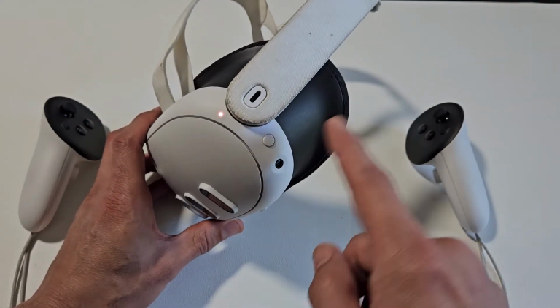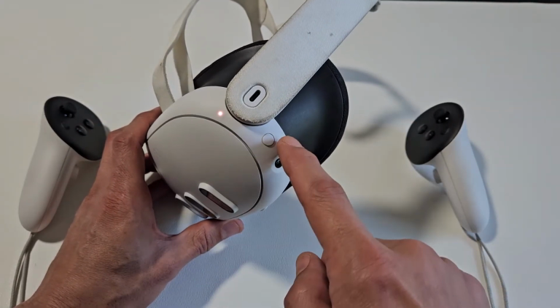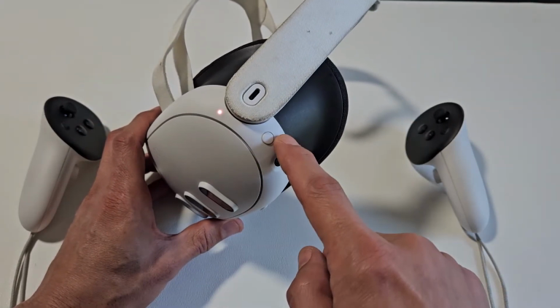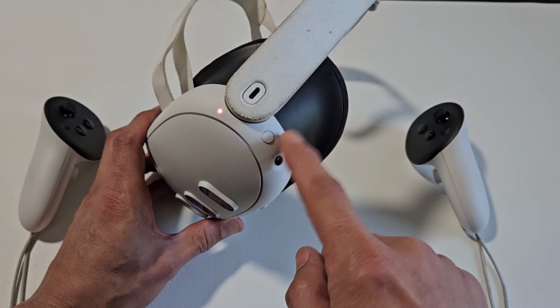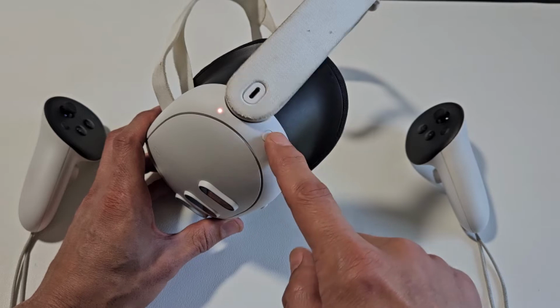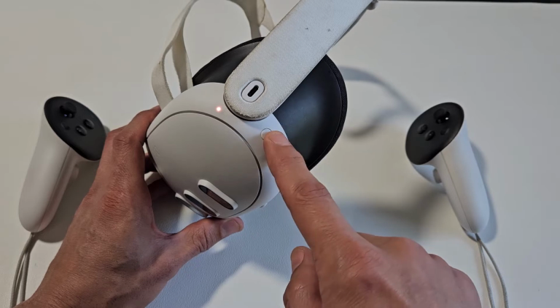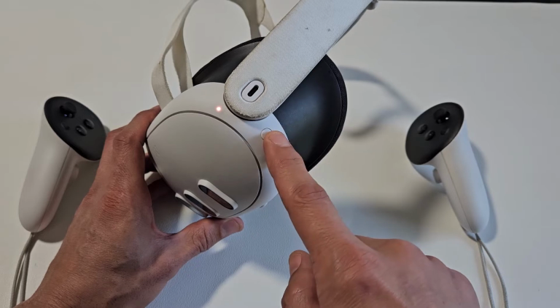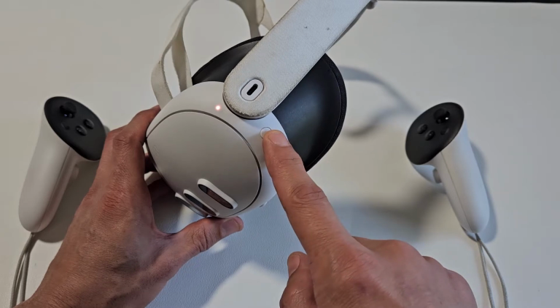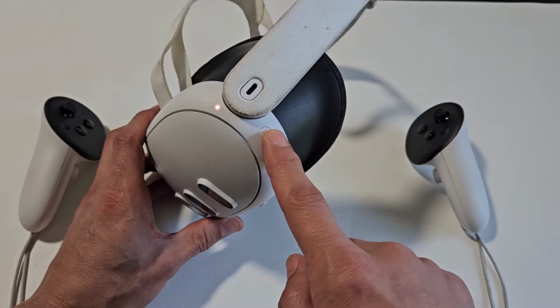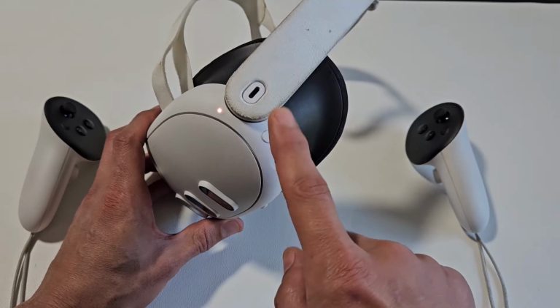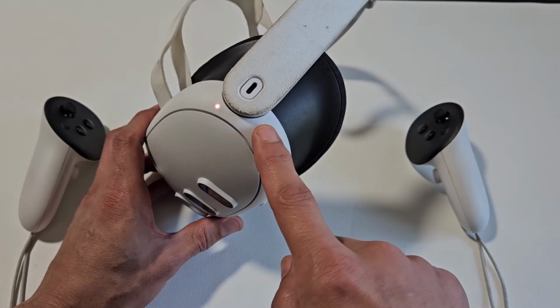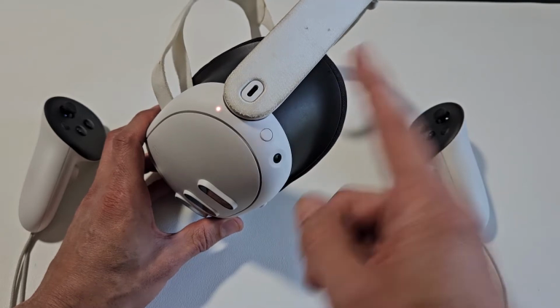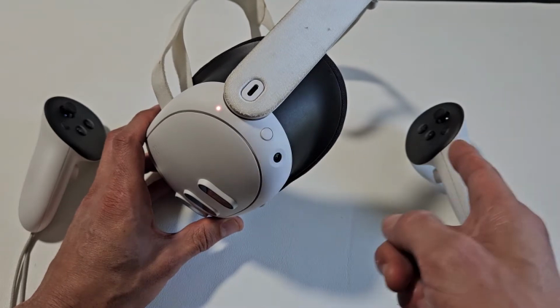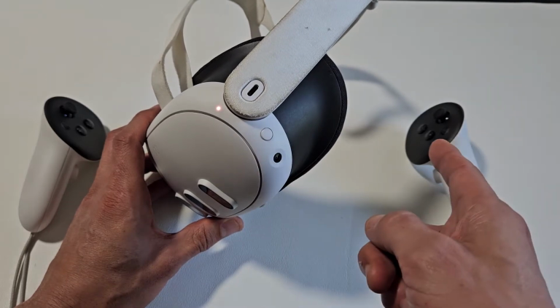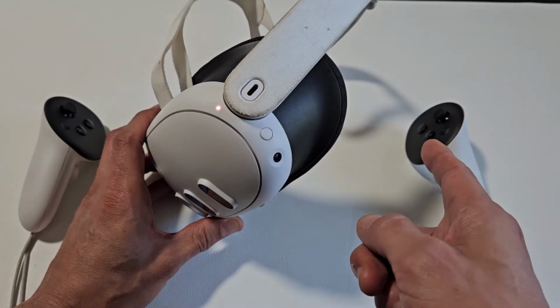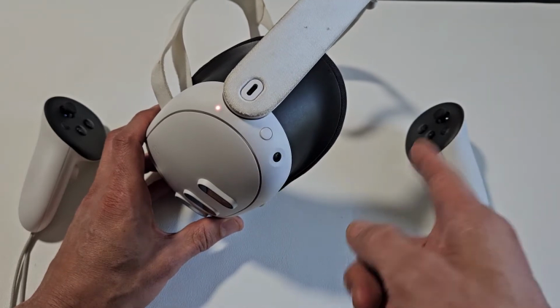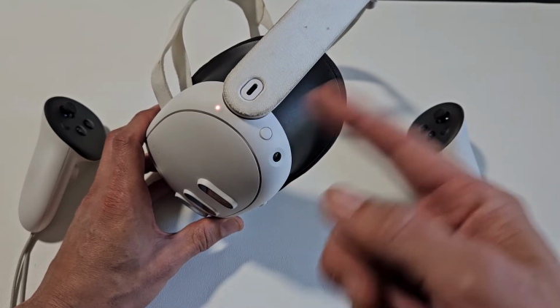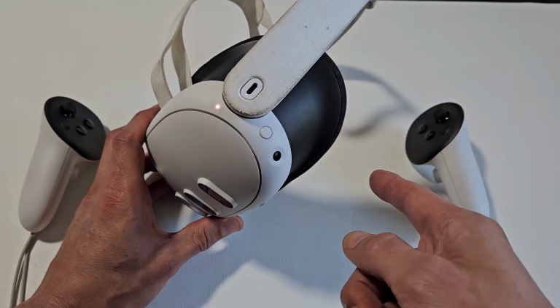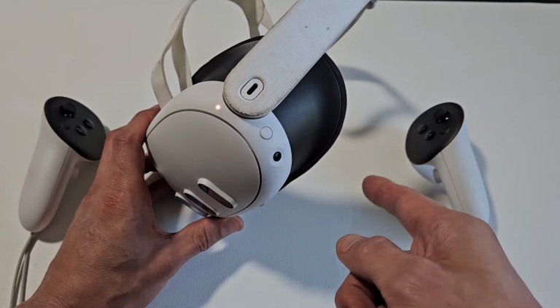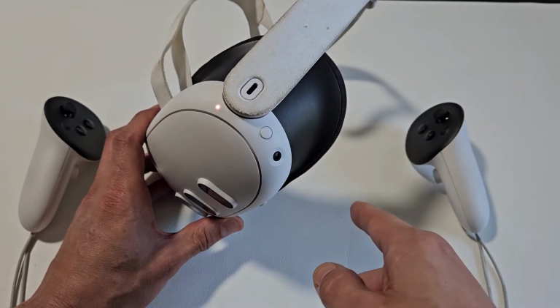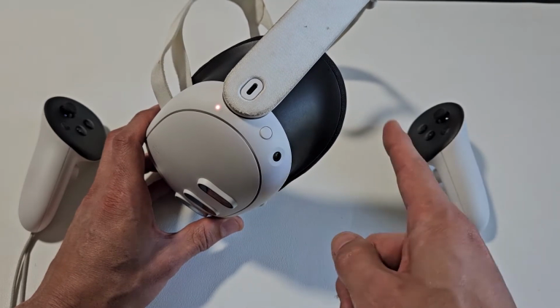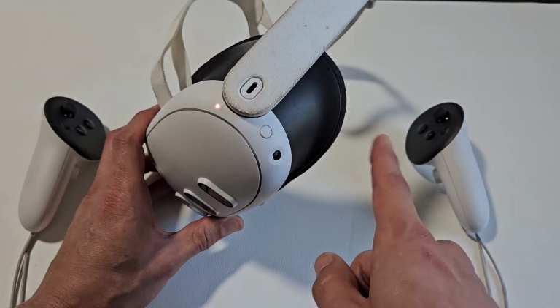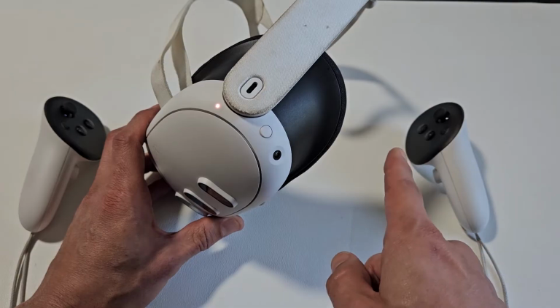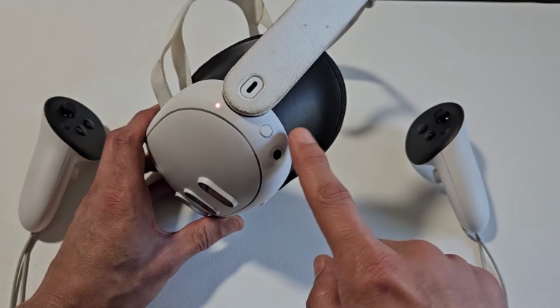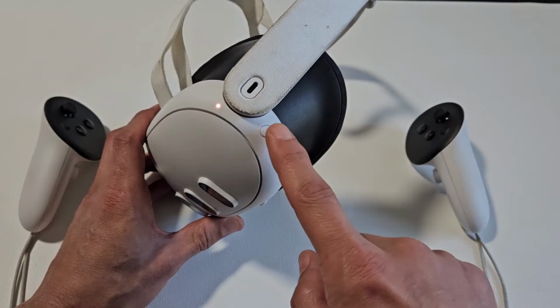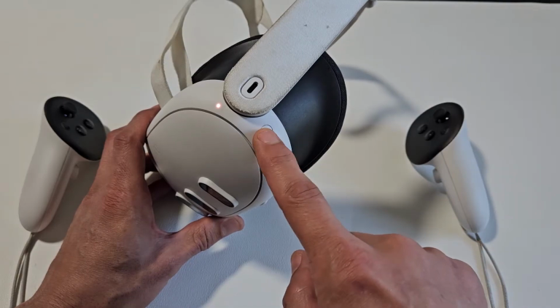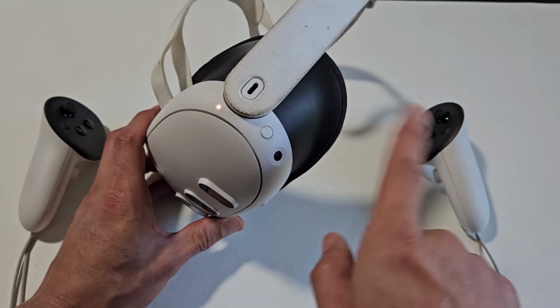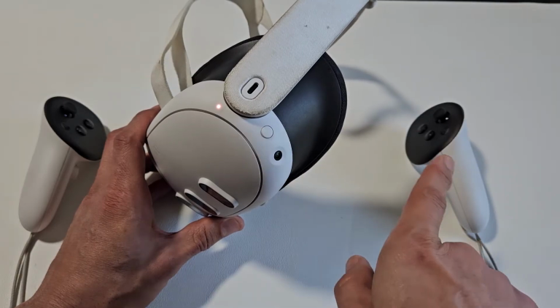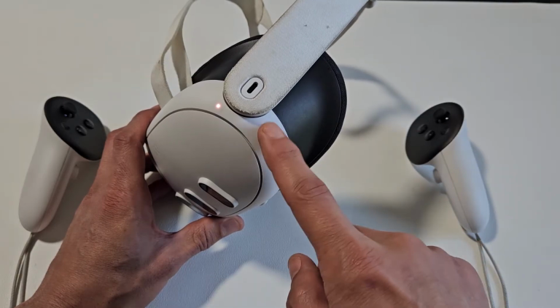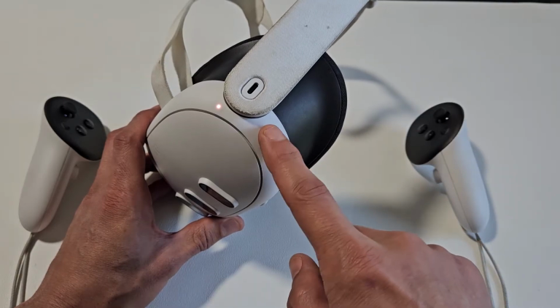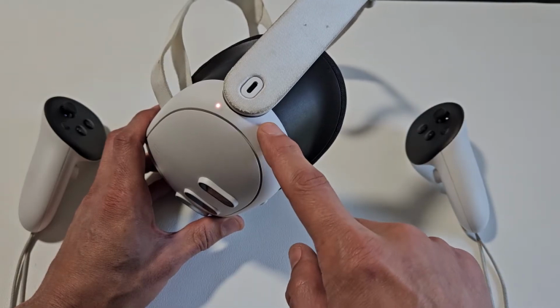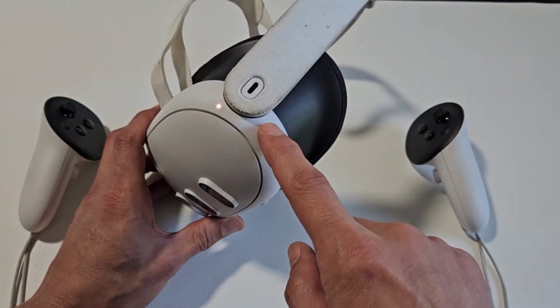So now what I'm going to do is I'm going to press and hold this for 15 seconds. After 15 seconds, I'm going to let go and it's going to force it to restart. So we'll do it together. Power button here. Ready, set, go.